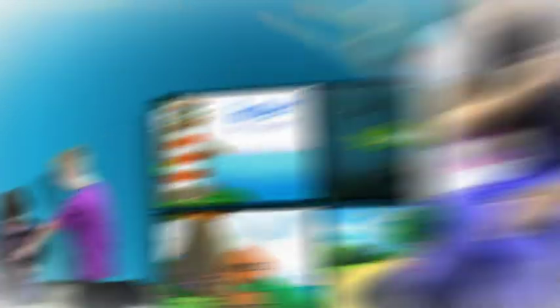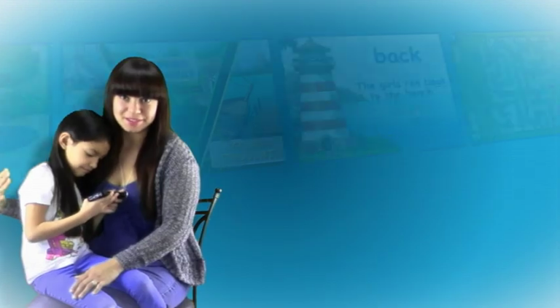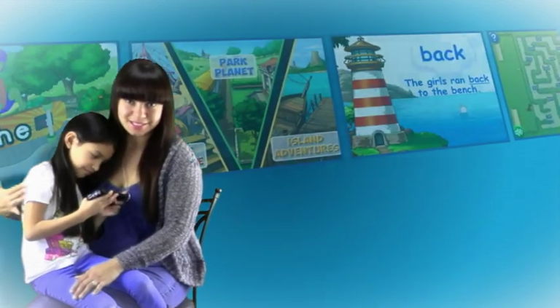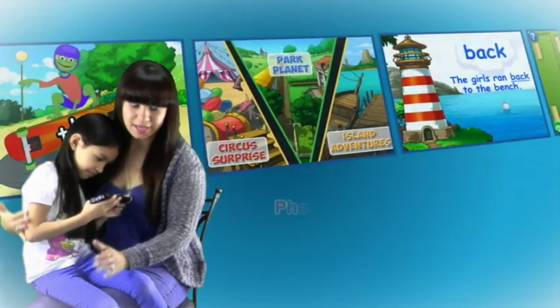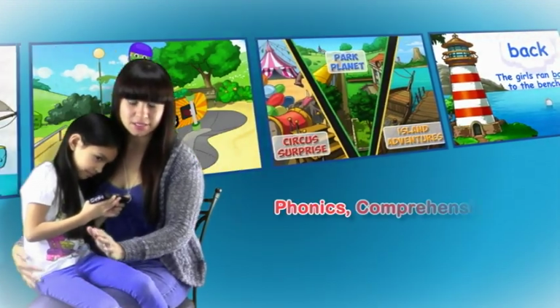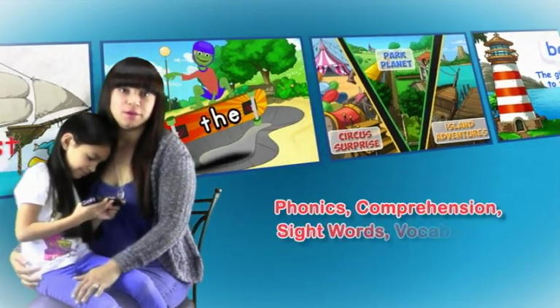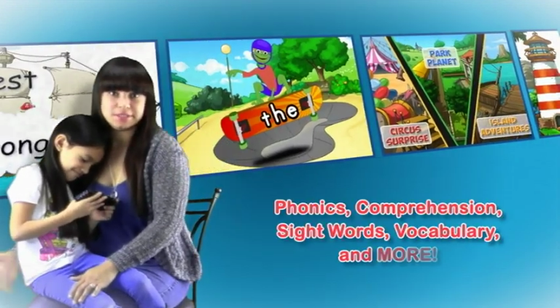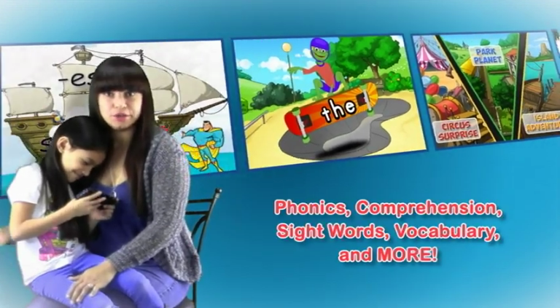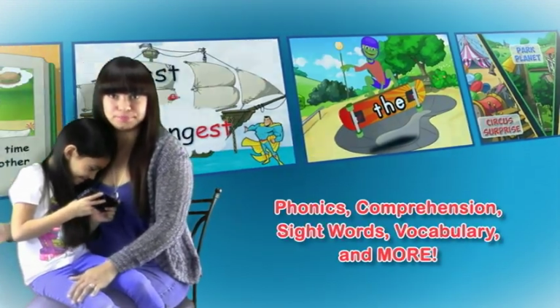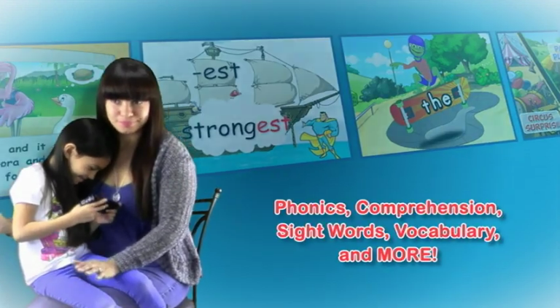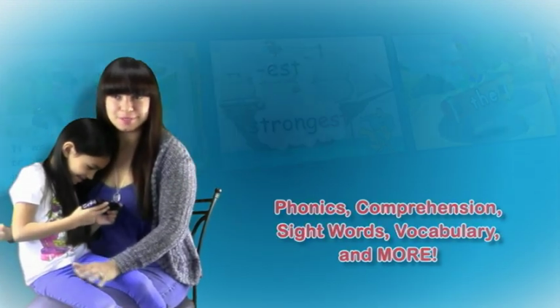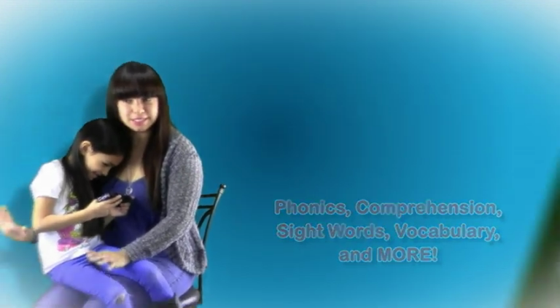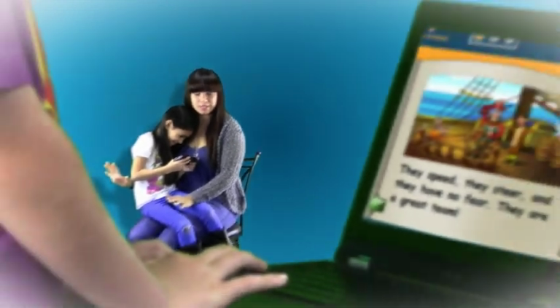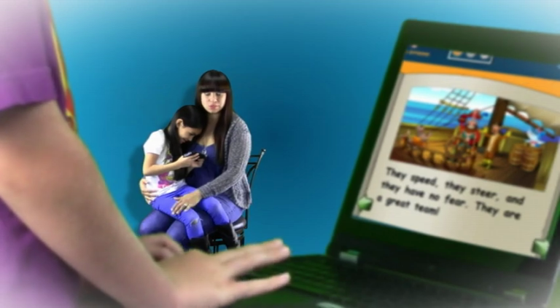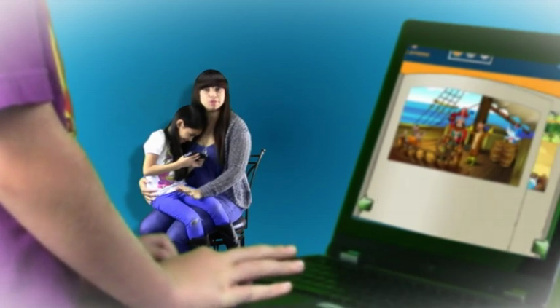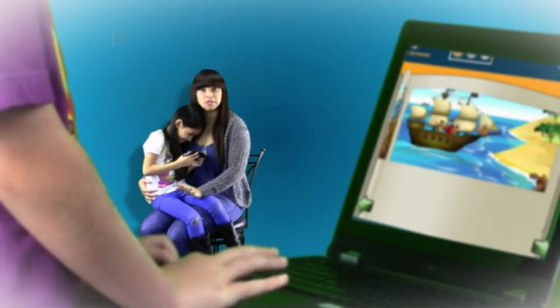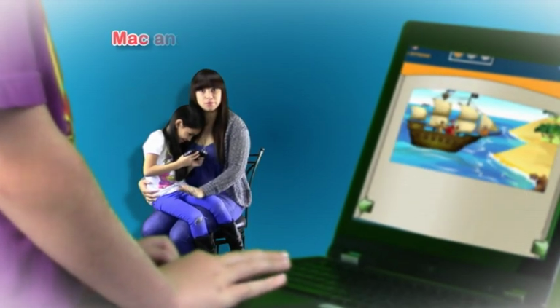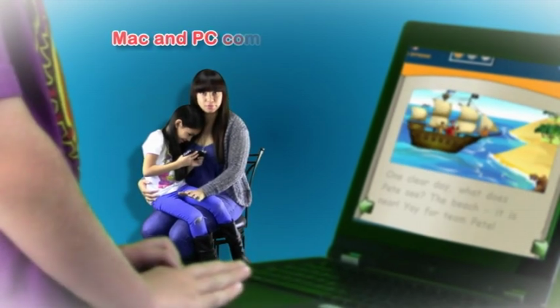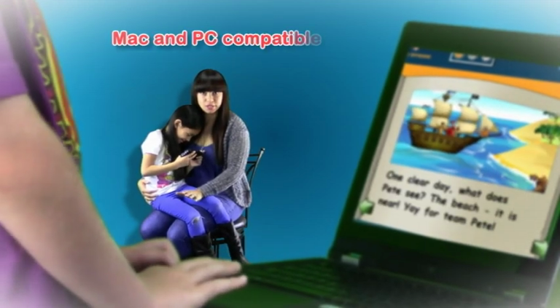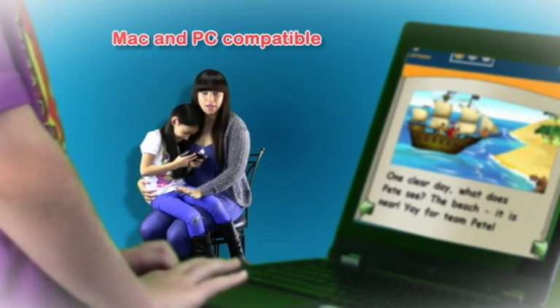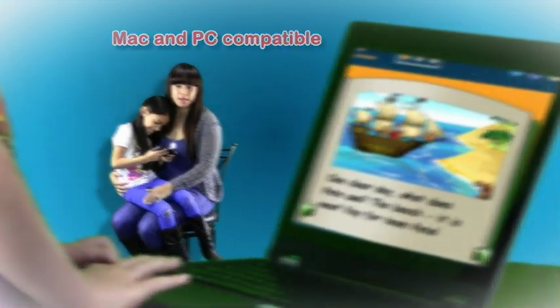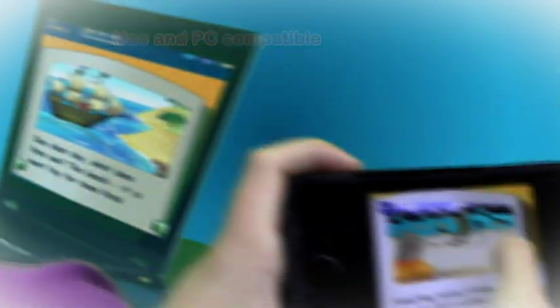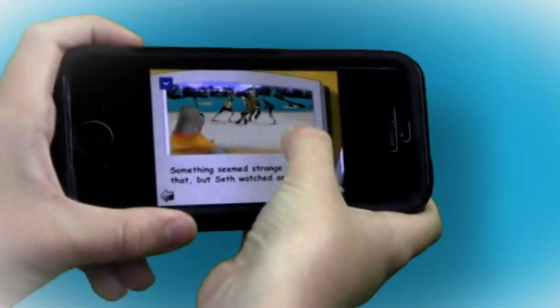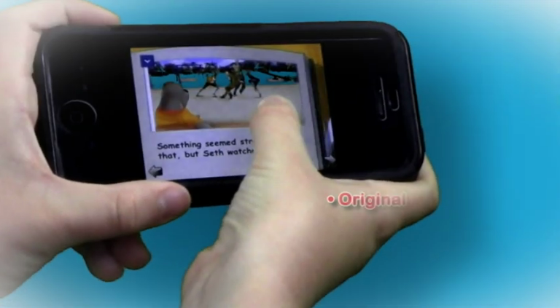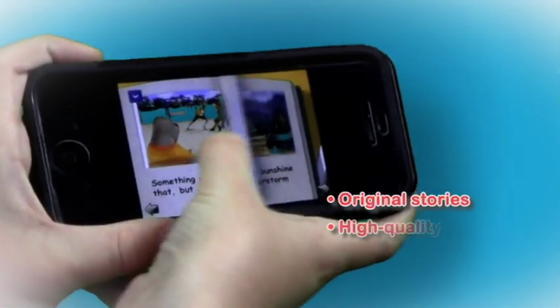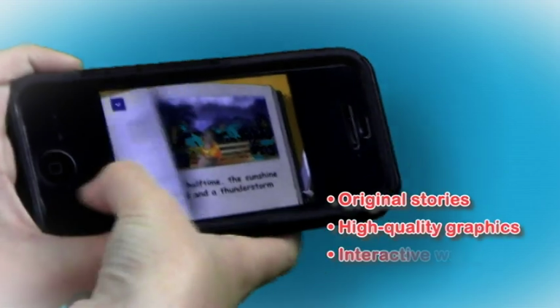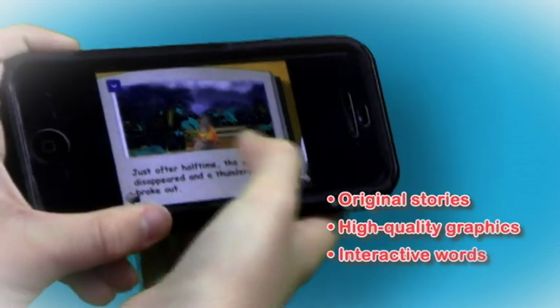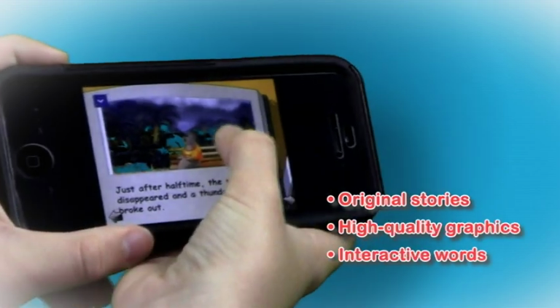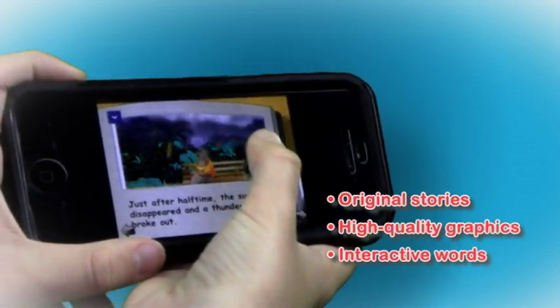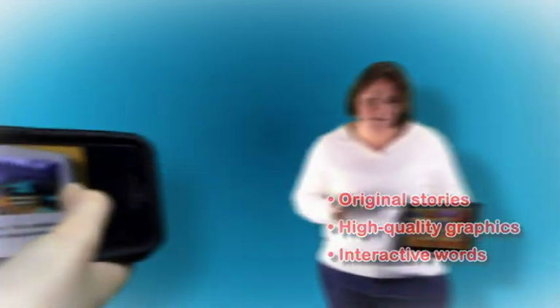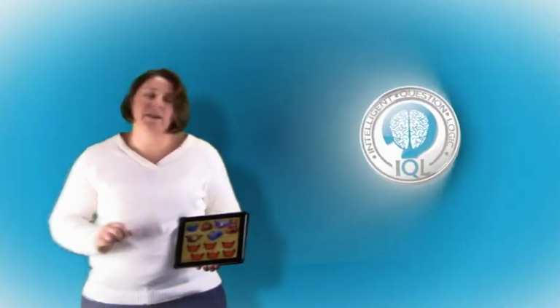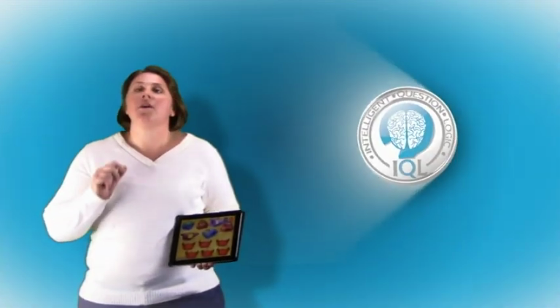This is my daughter Alexia, and when she was in kindergarten there was about six weeks left to school and she was really struggling with her reading comprehension. I contacted Red Apple Reading and she got on the program, and within four weeks she was where she needed to be.